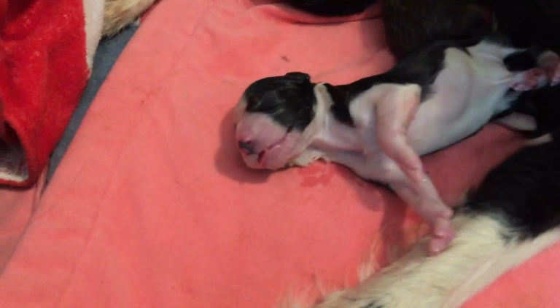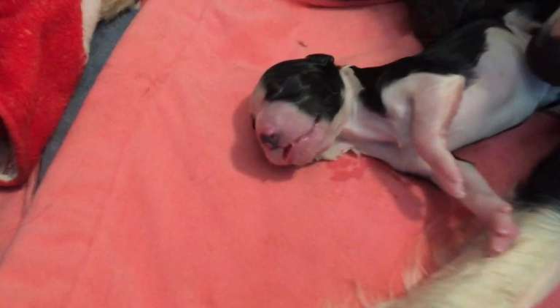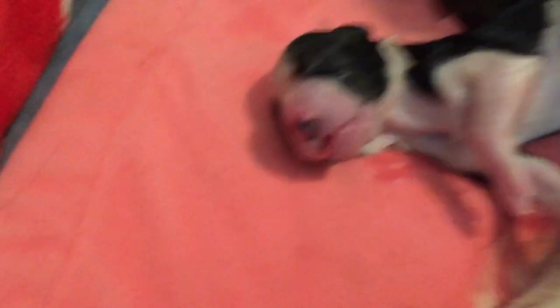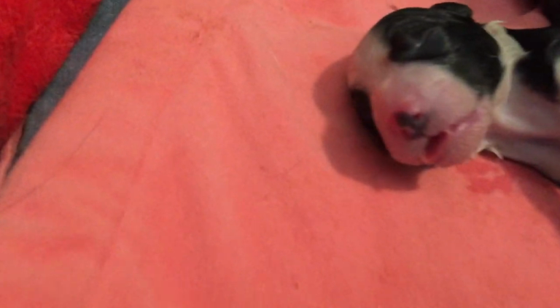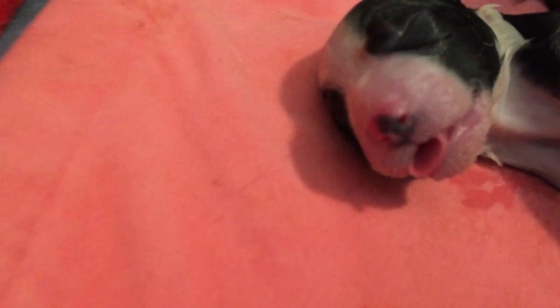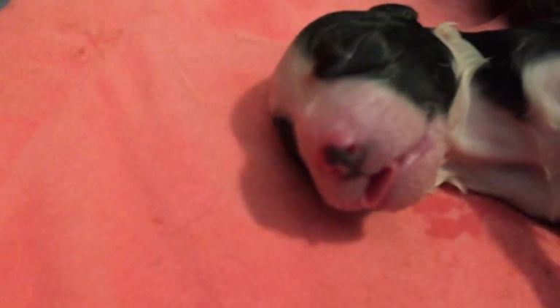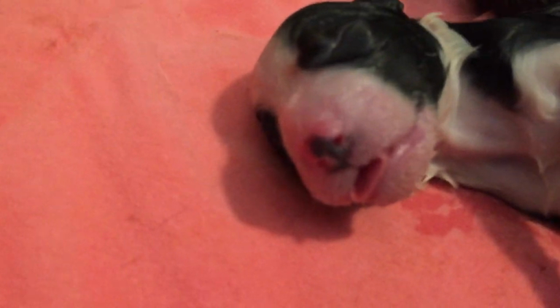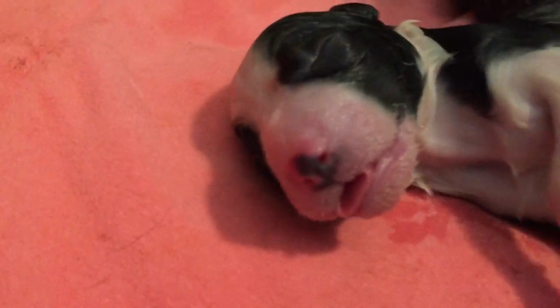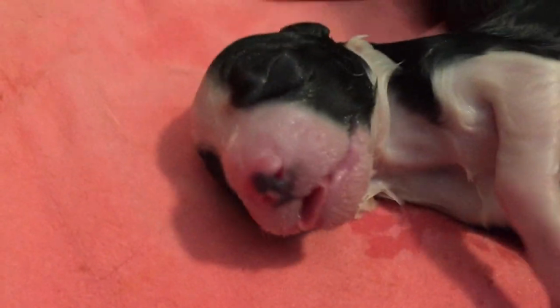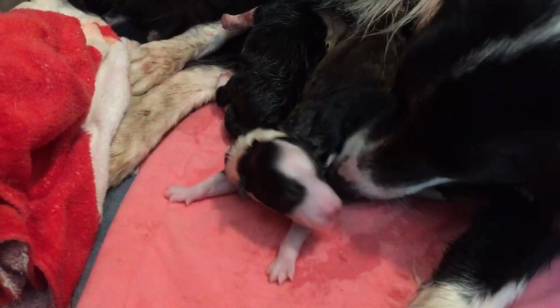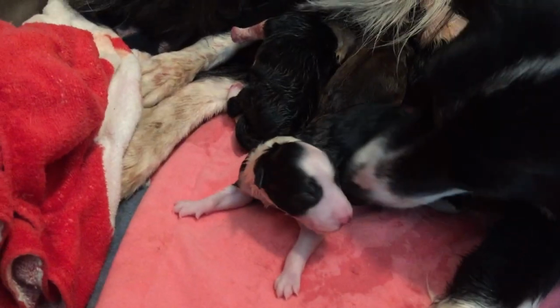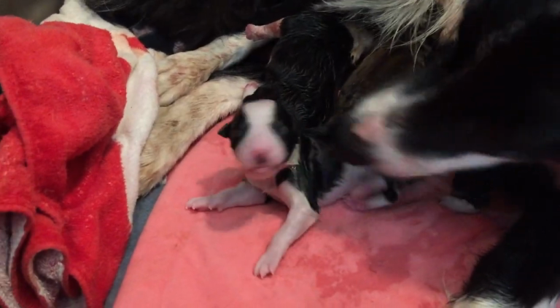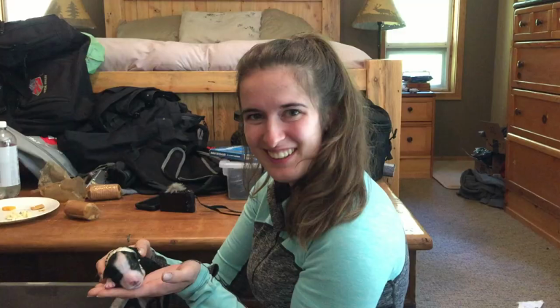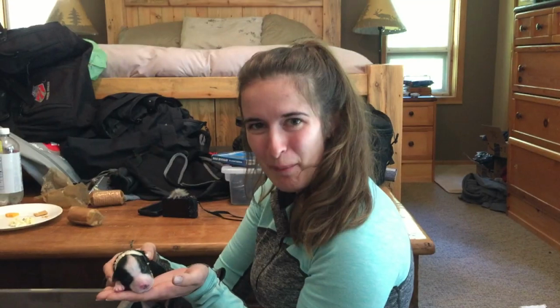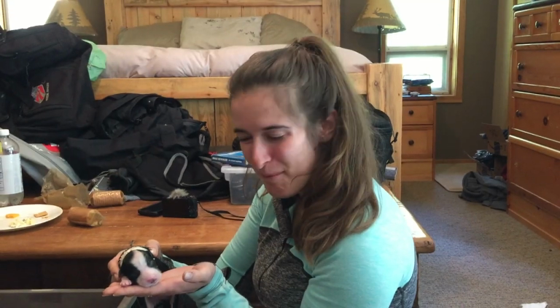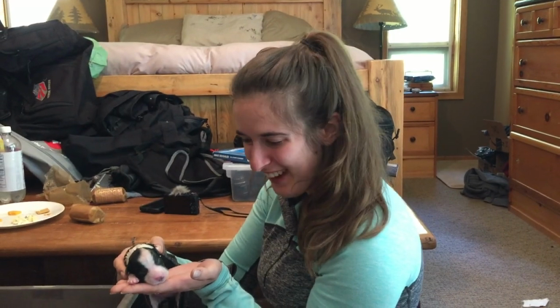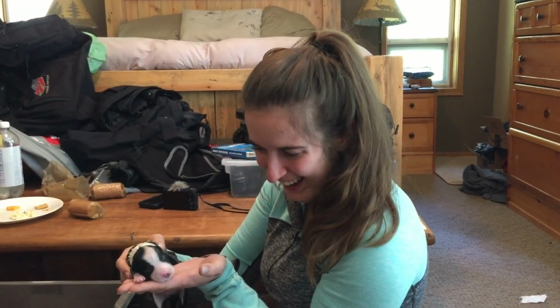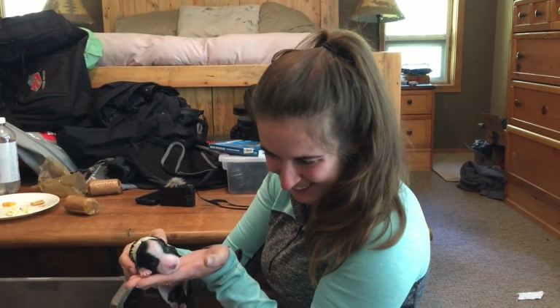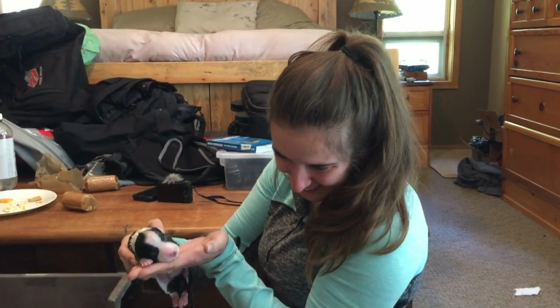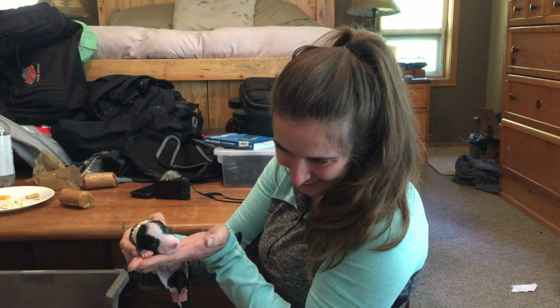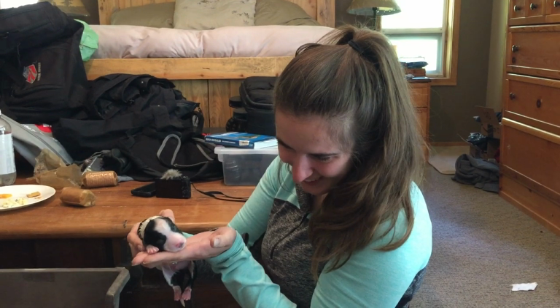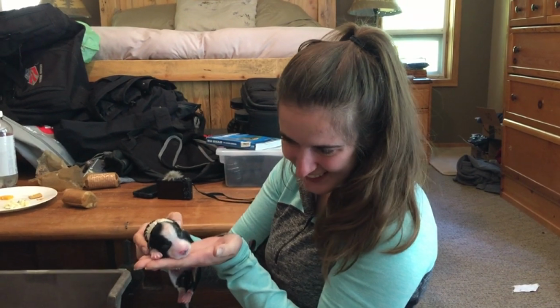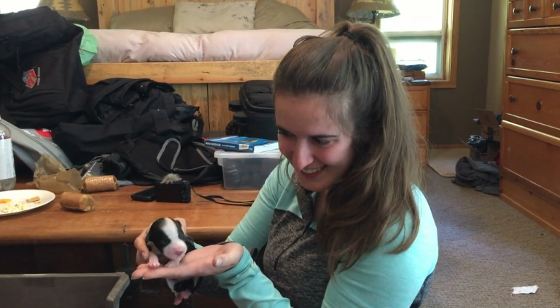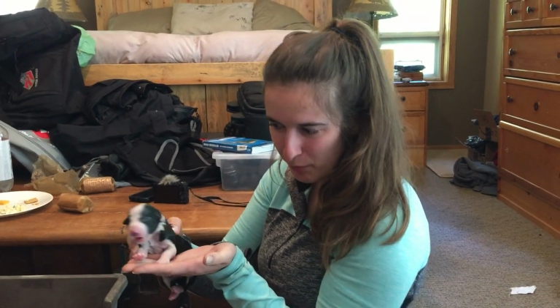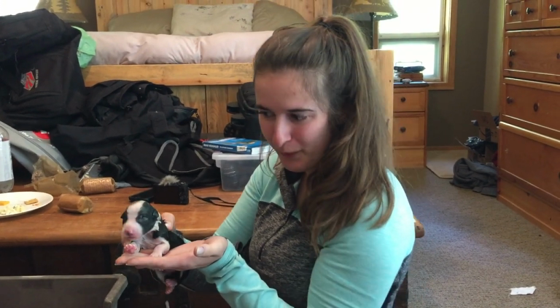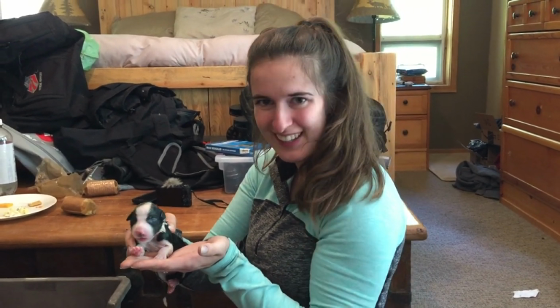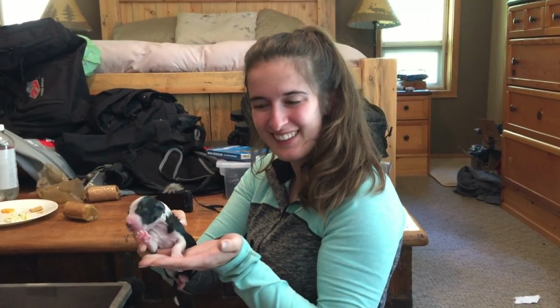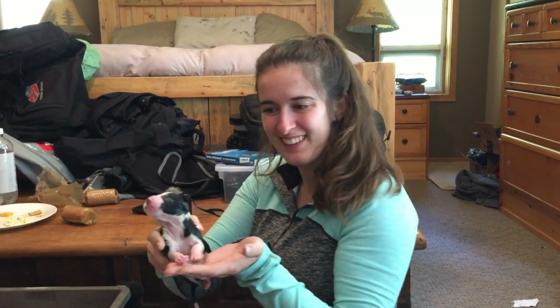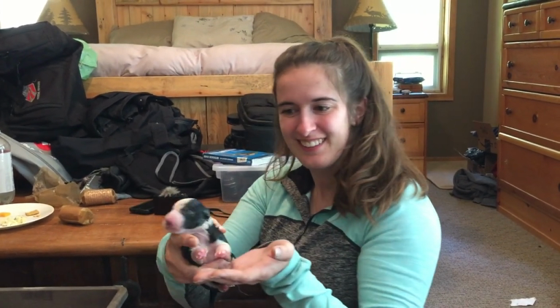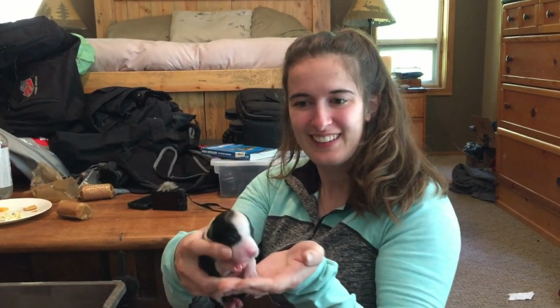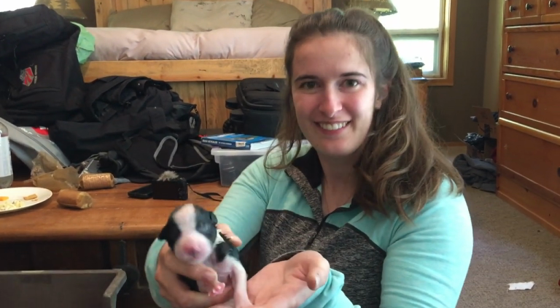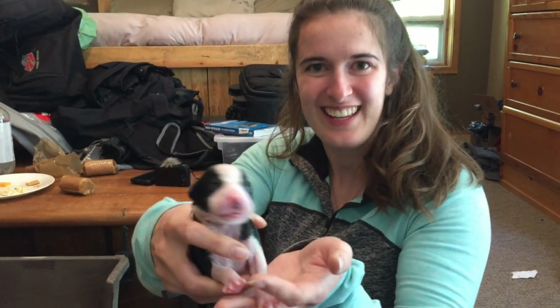Two brown girls. There's a little tongue. Puppy number 5. Look at that little face. Little boy. Look at that little face.